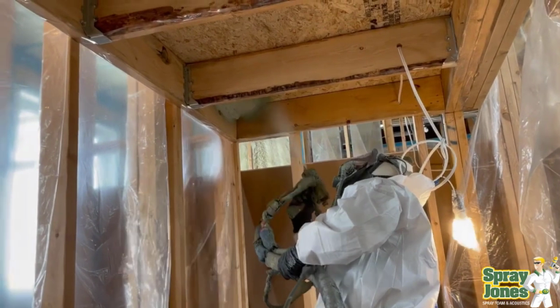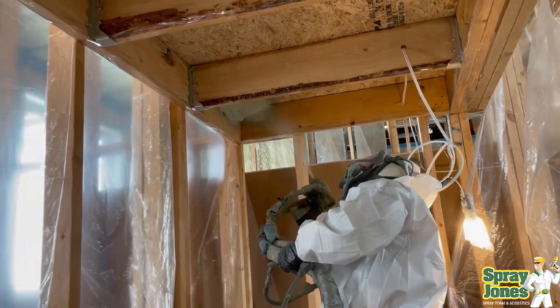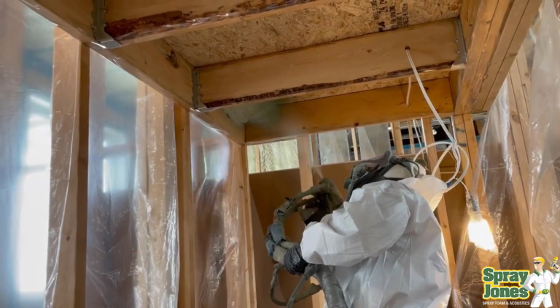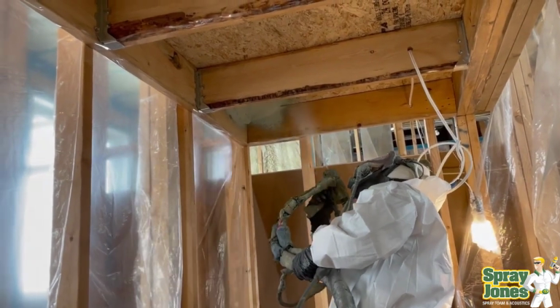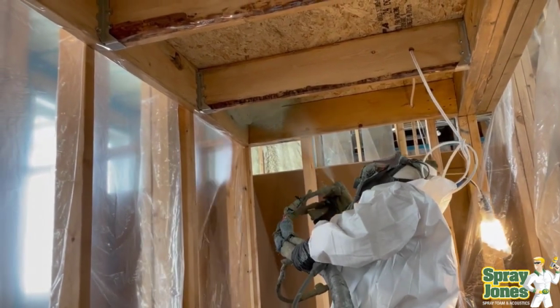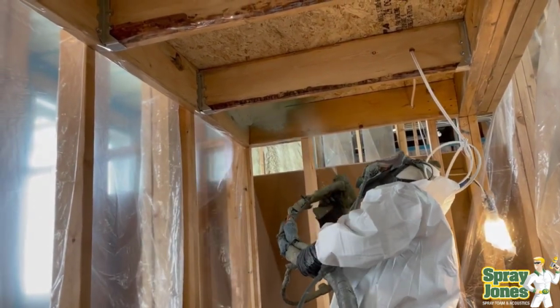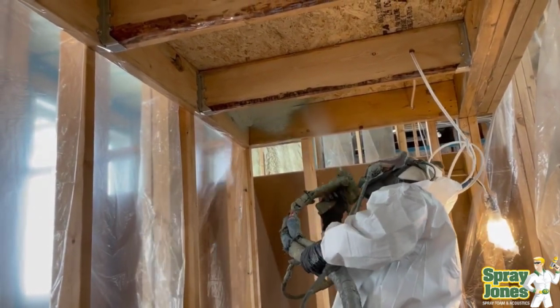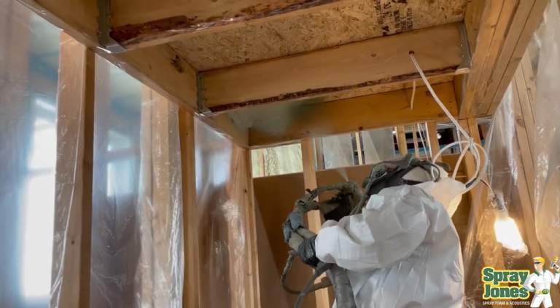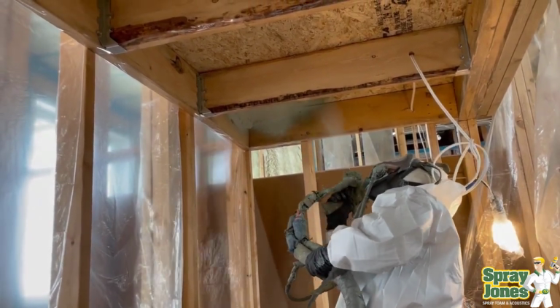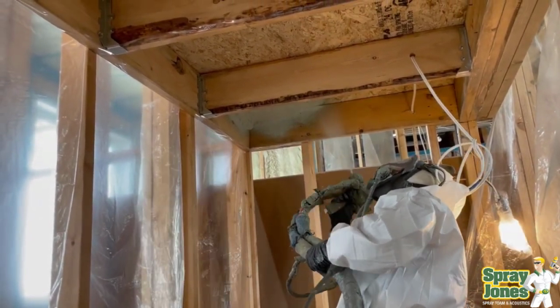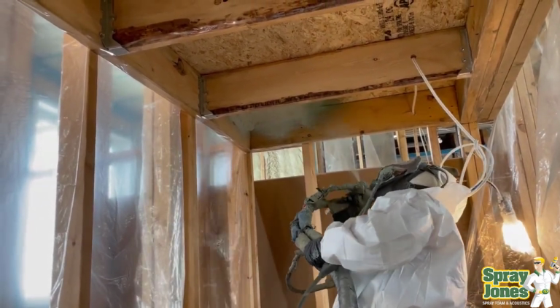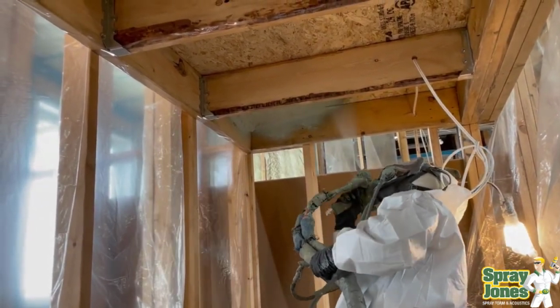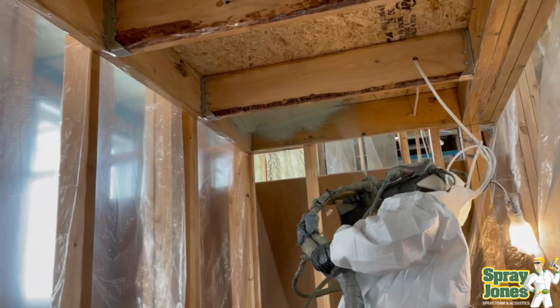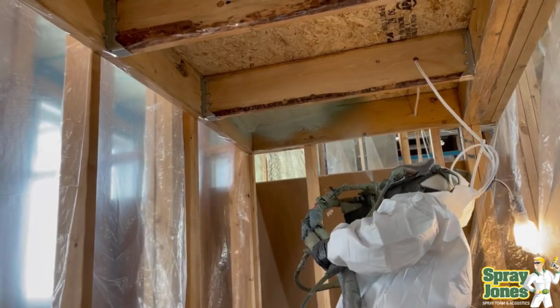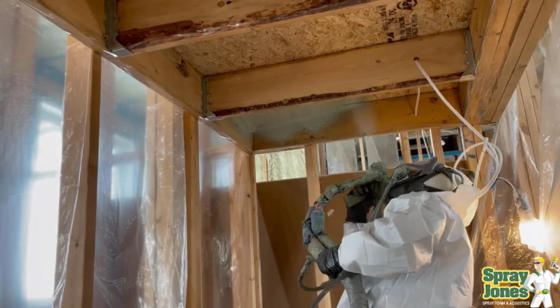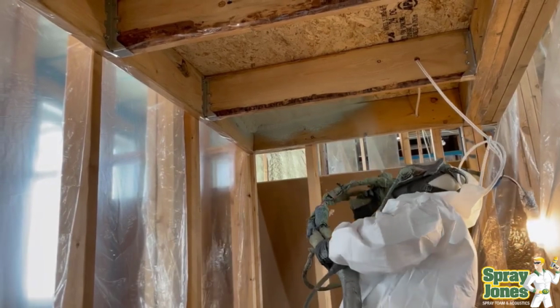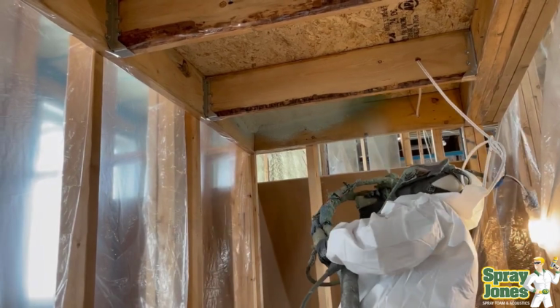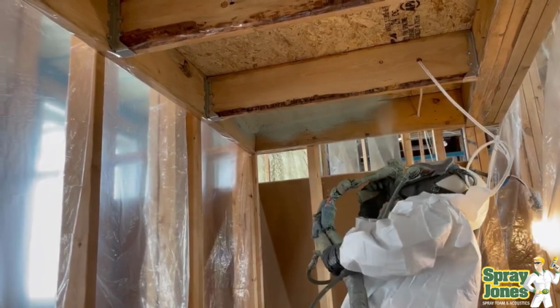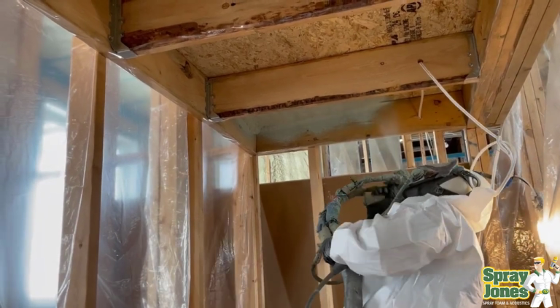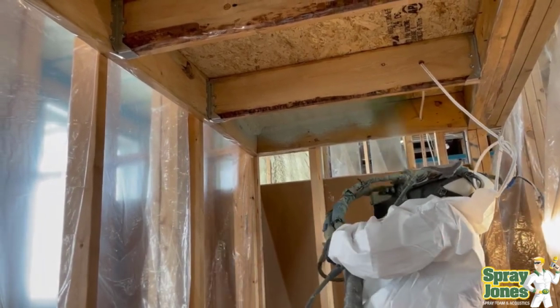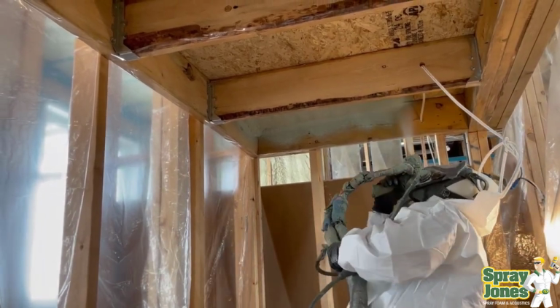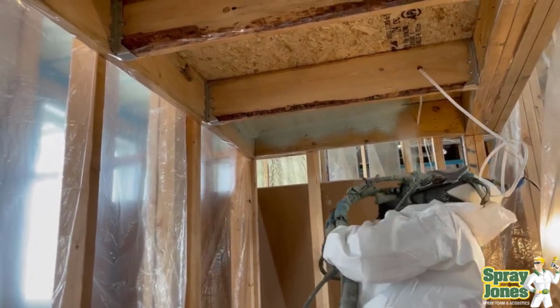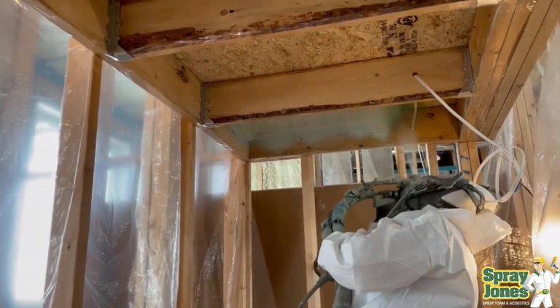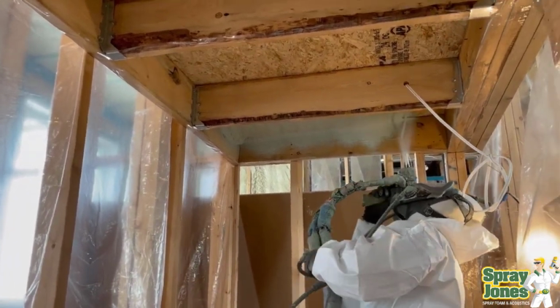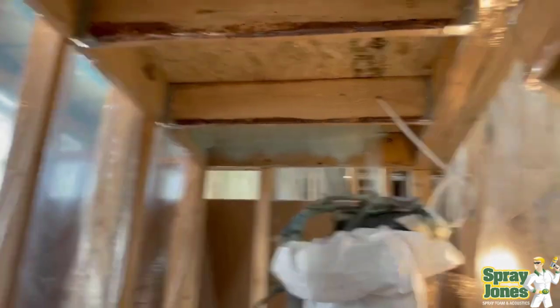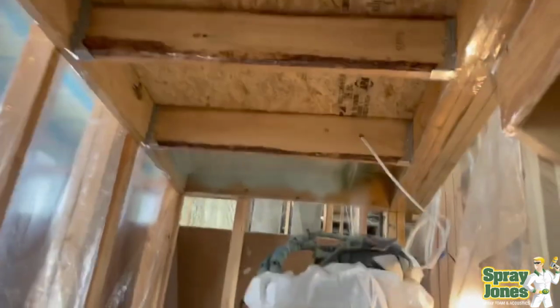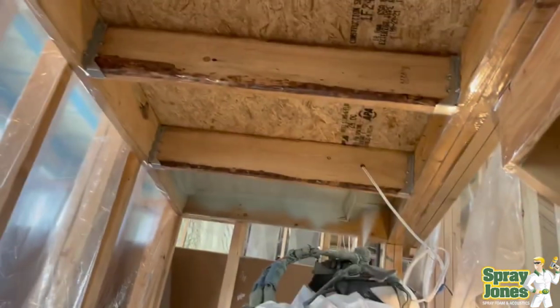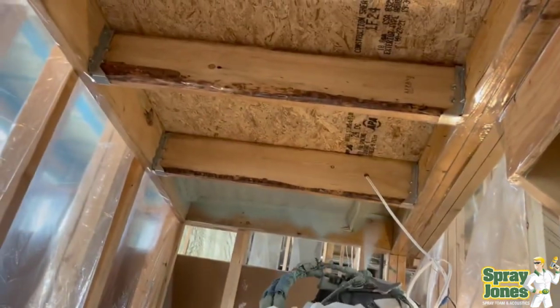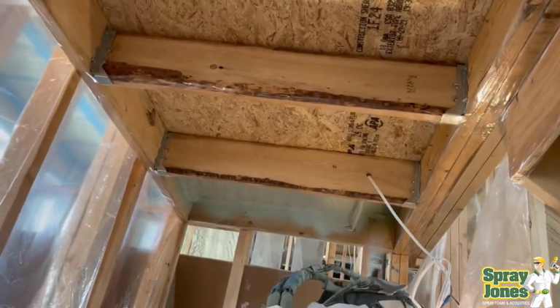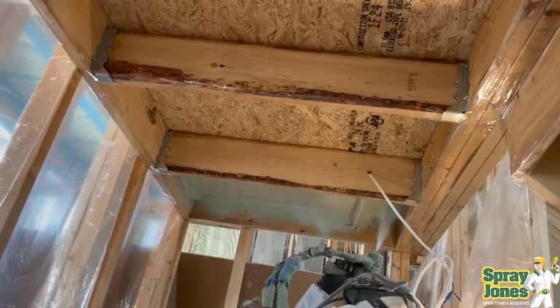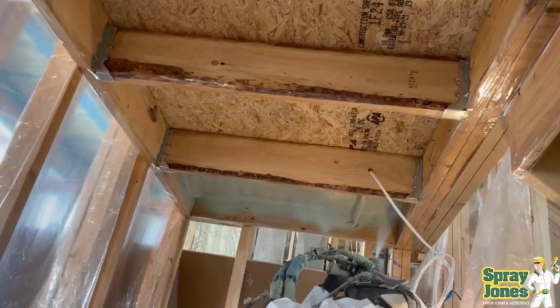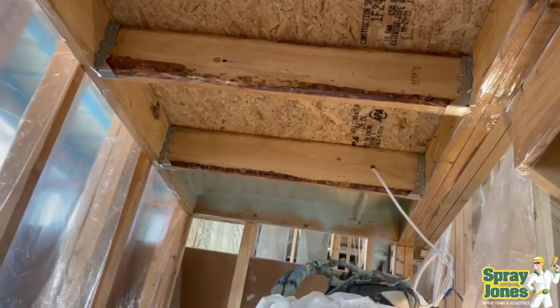So here we go putting the foam on — two inch application, direct to deck. We're not going to need to do any caulking or air sealing; obviously this is just a pure structural element, and you're going to gain massive amounts of rigidity with the foam.